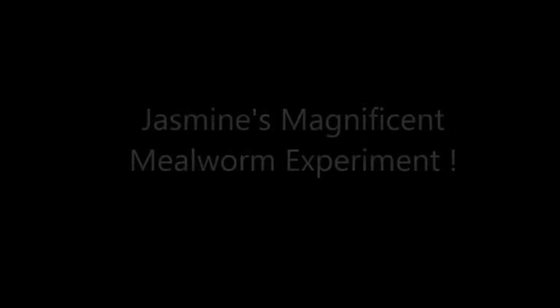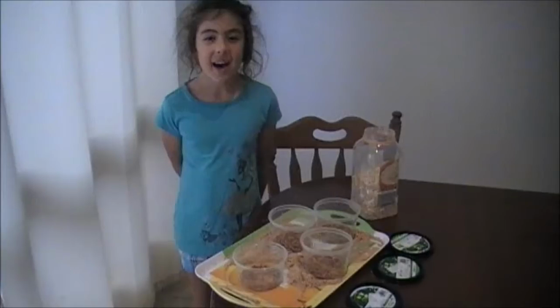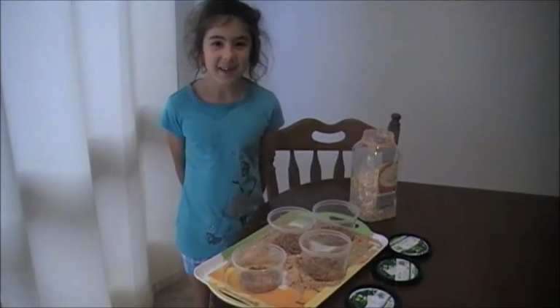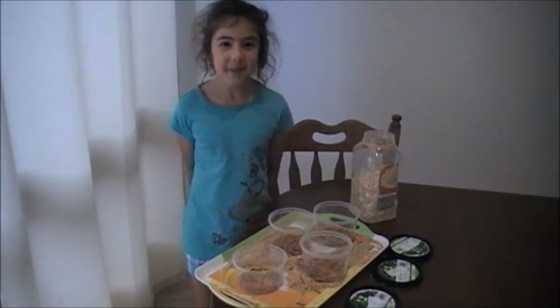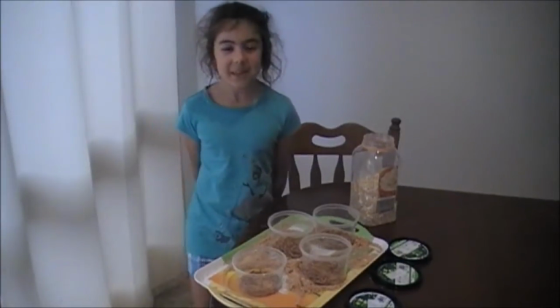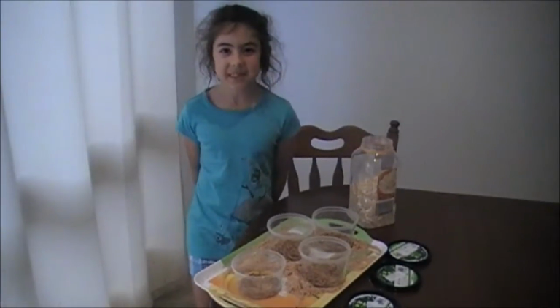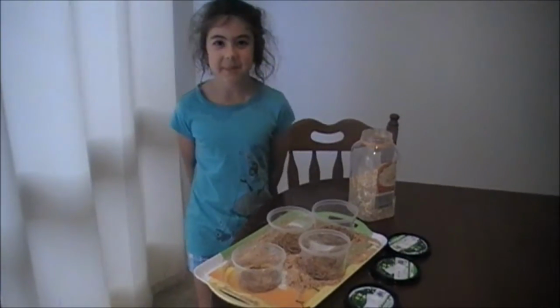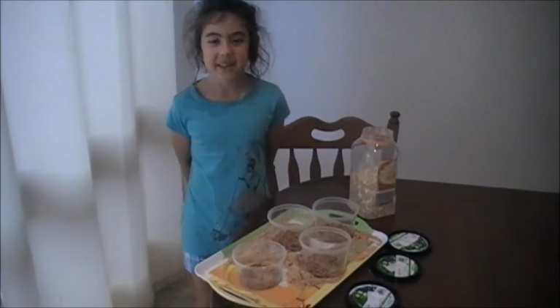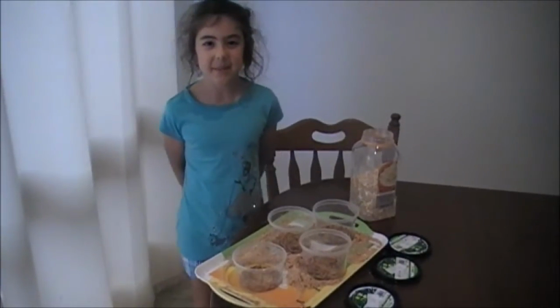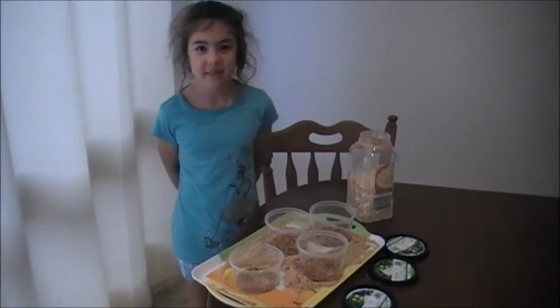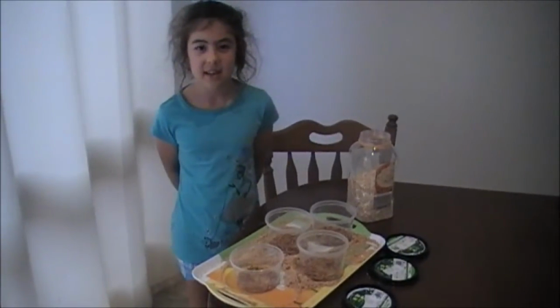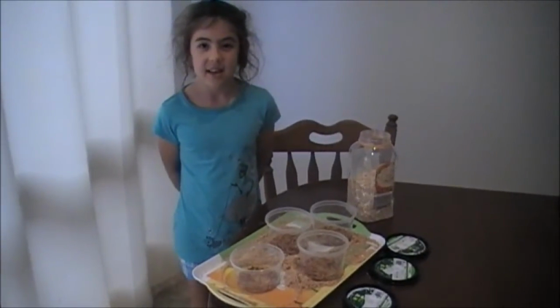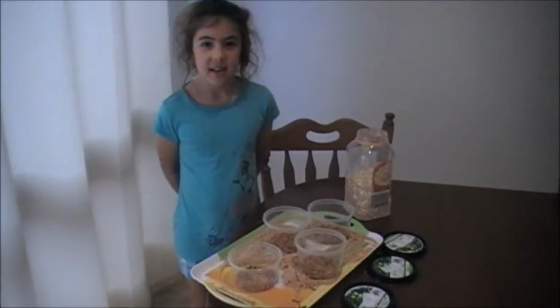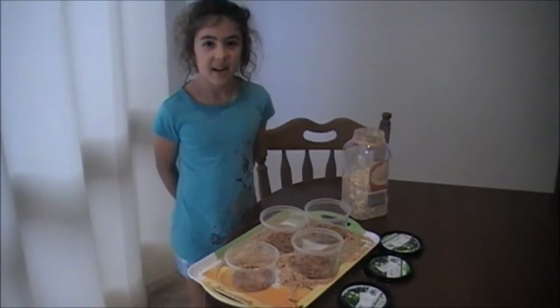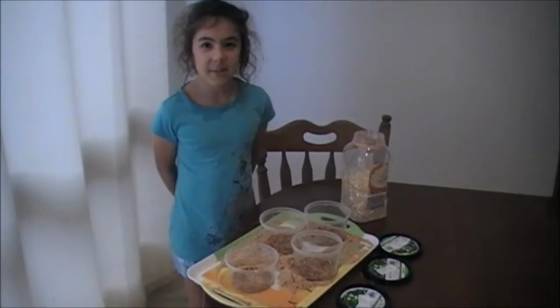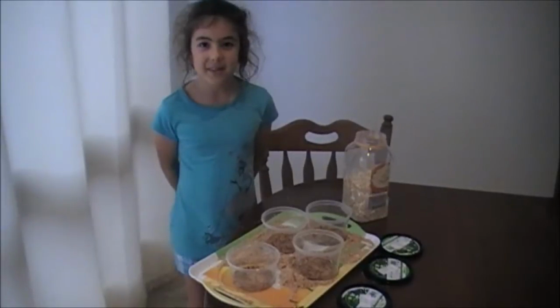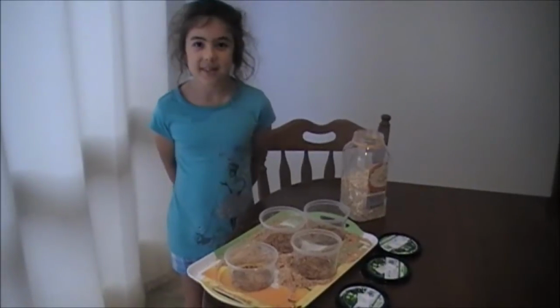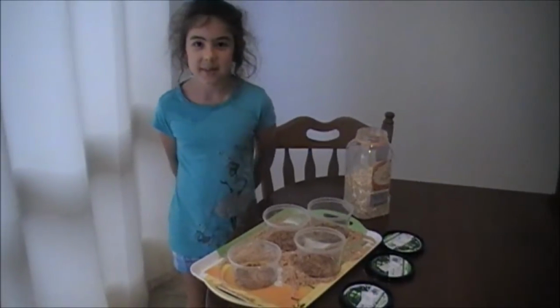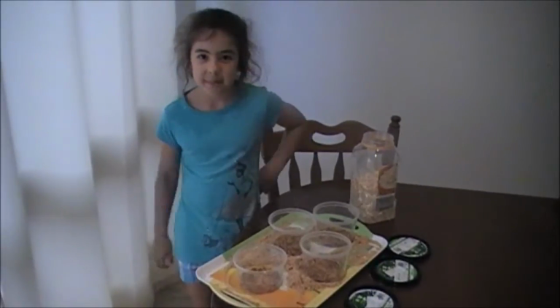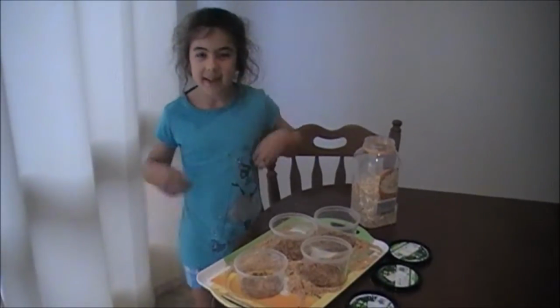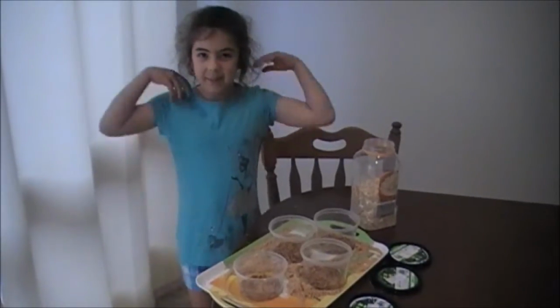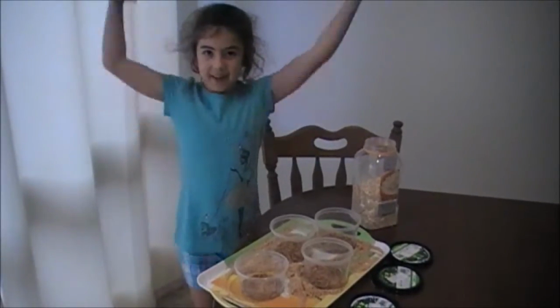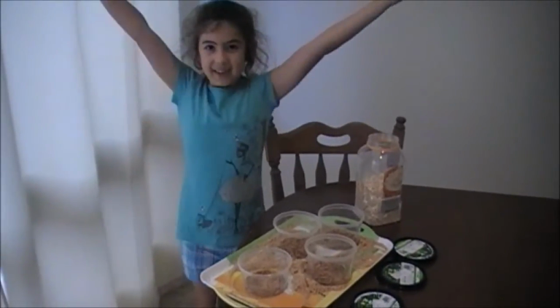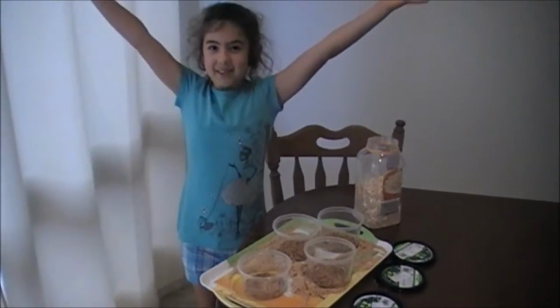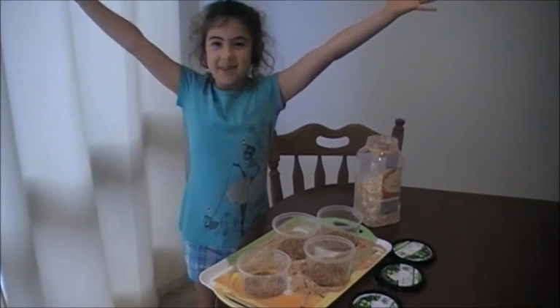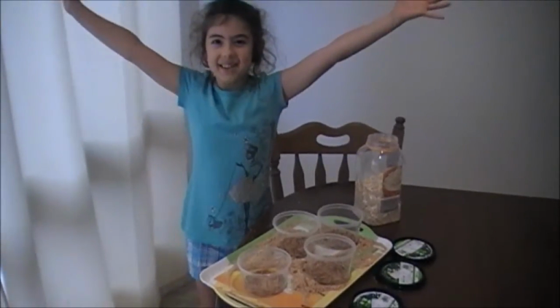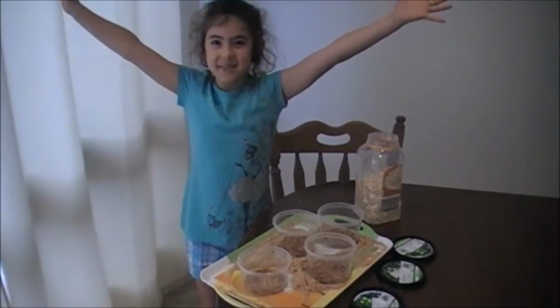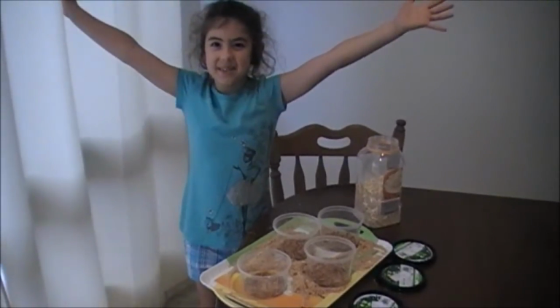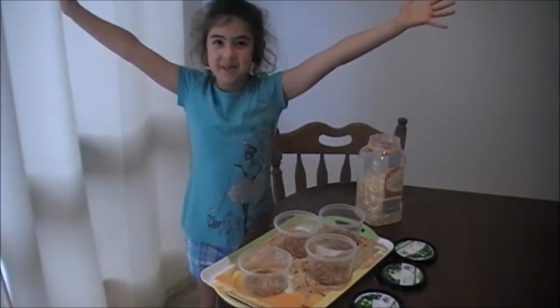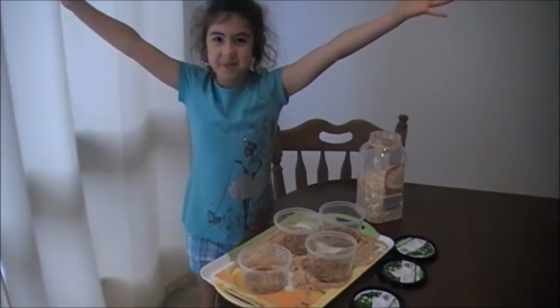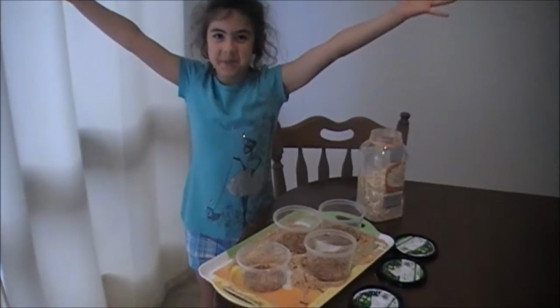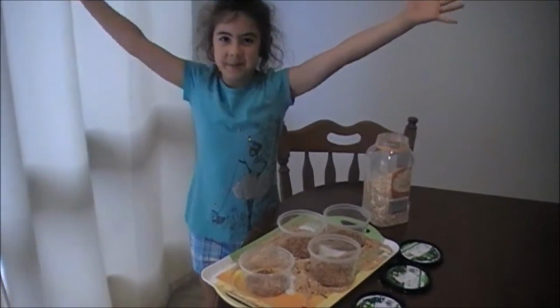Hi, my name is Jasmine and I'm Sam and we're going to do a magnificent mealworm experiment.